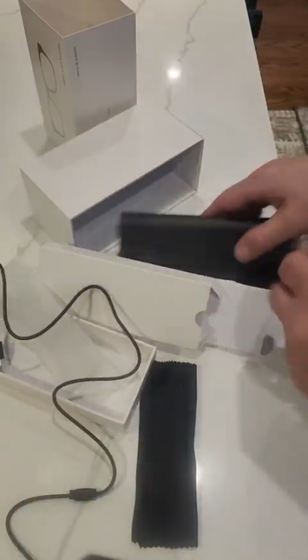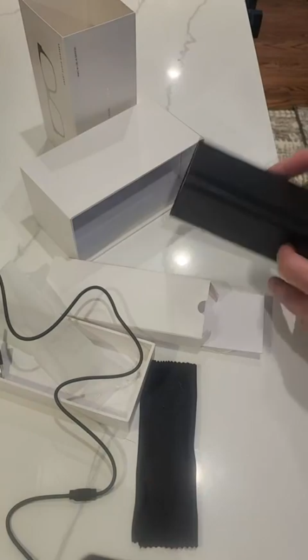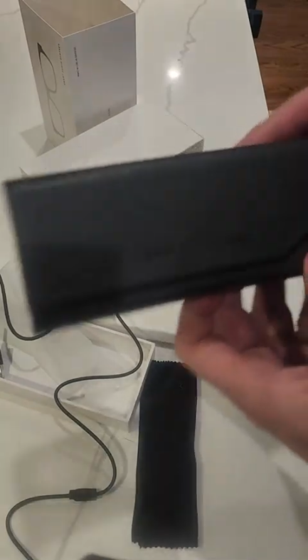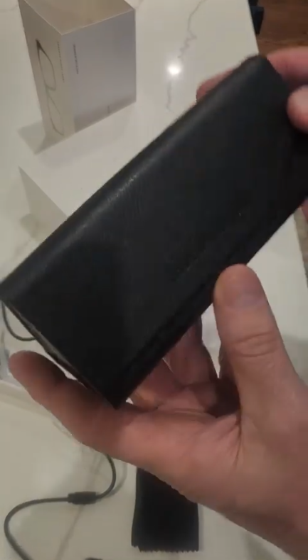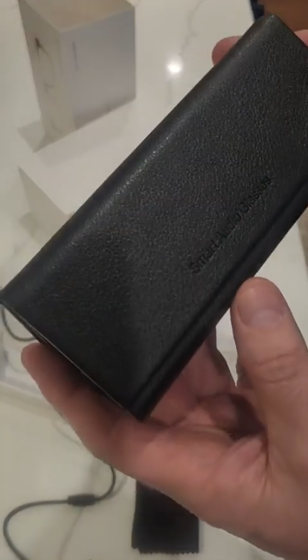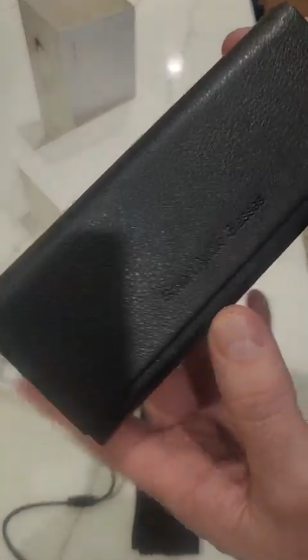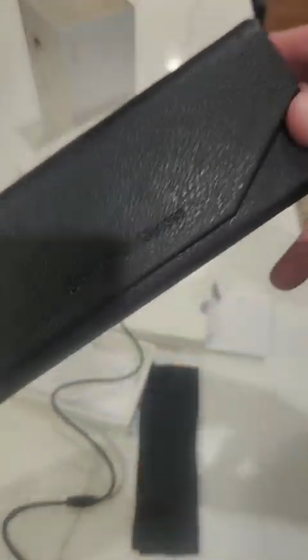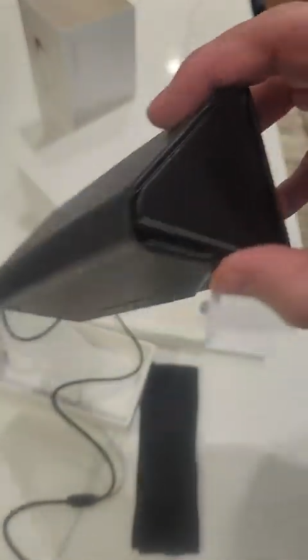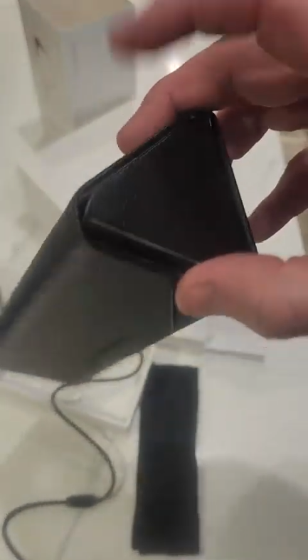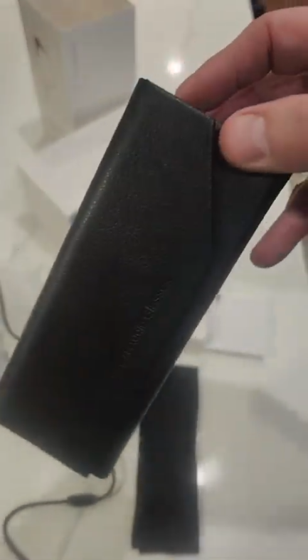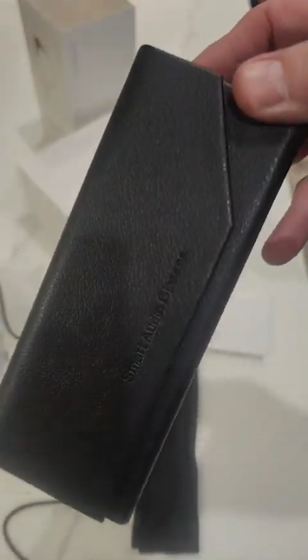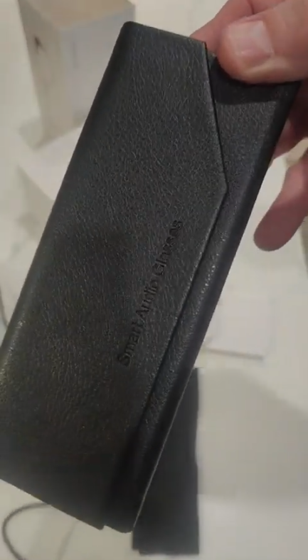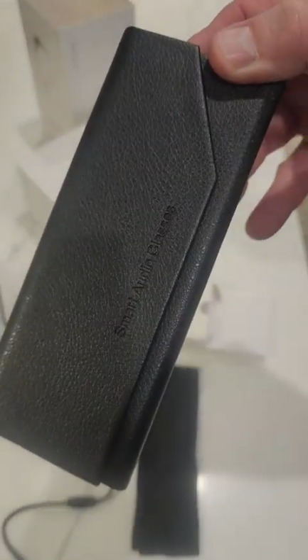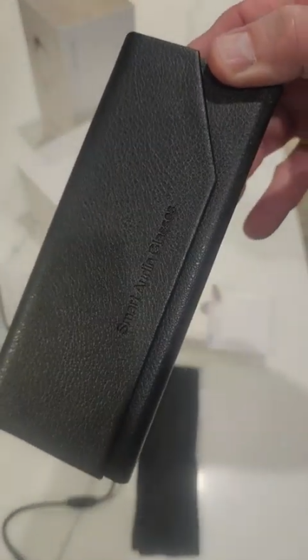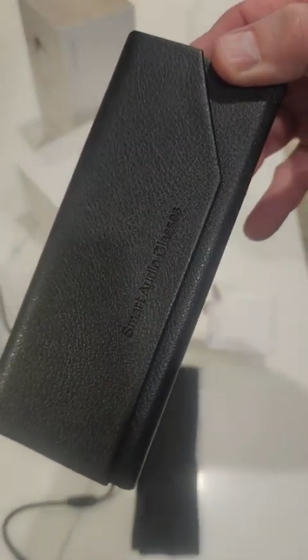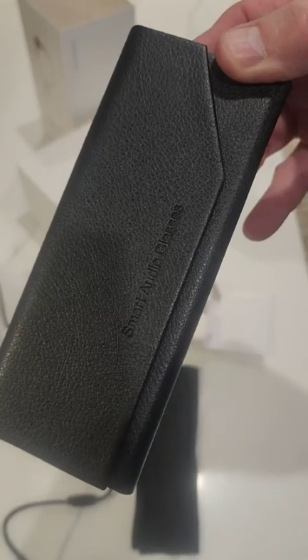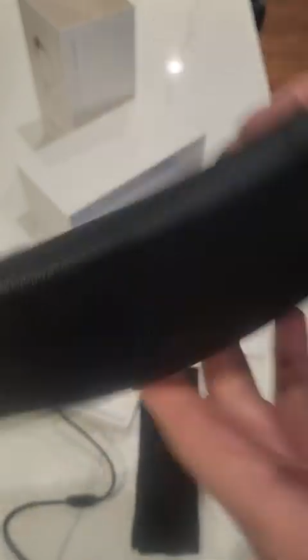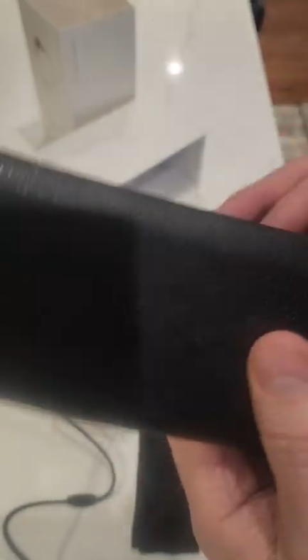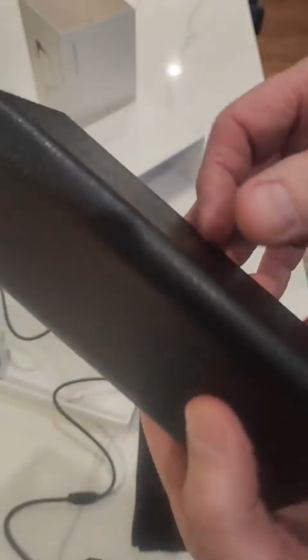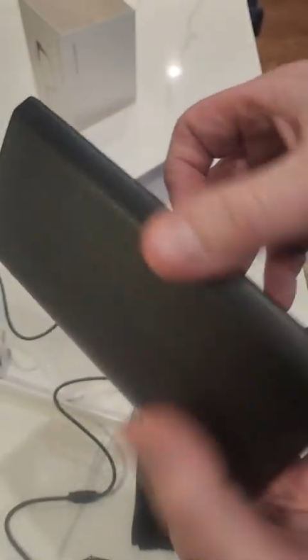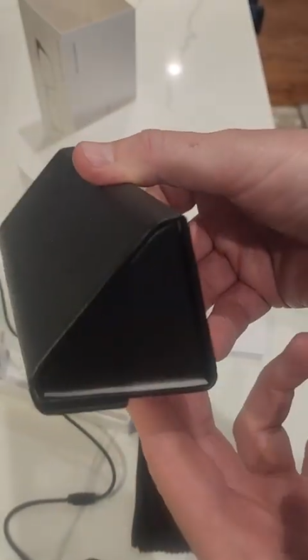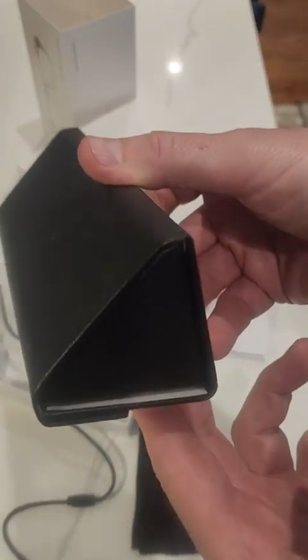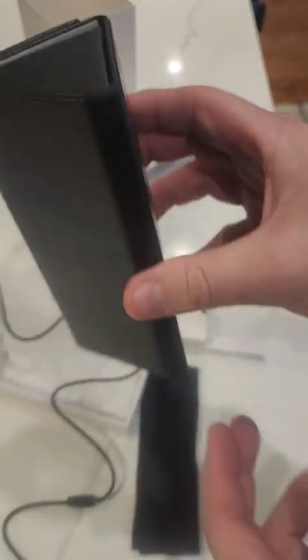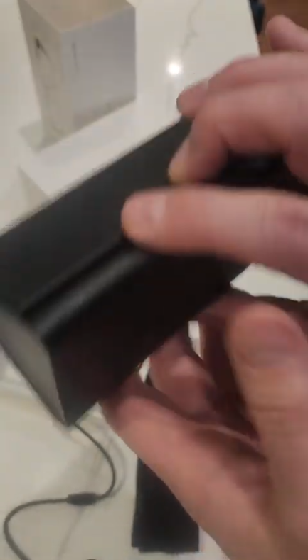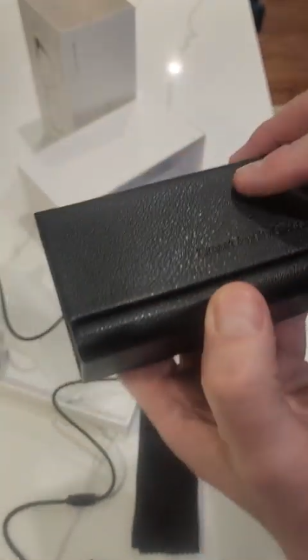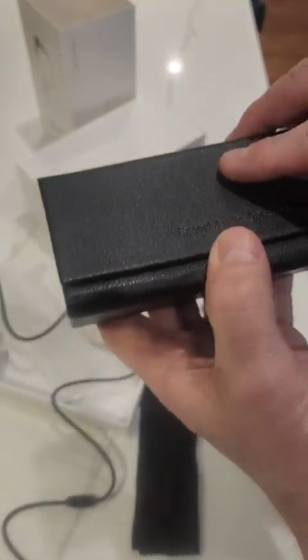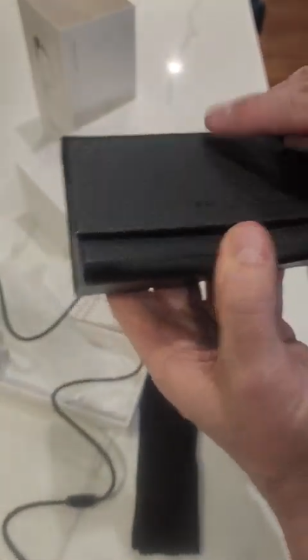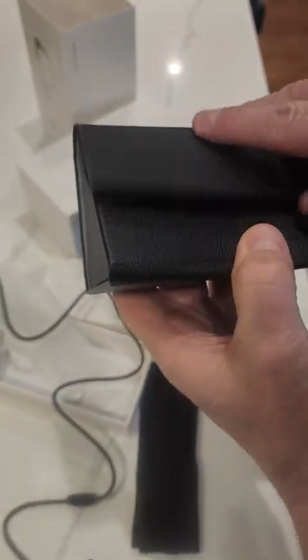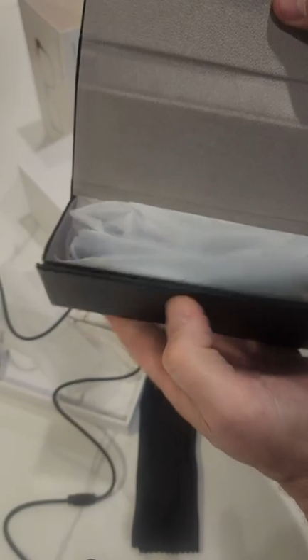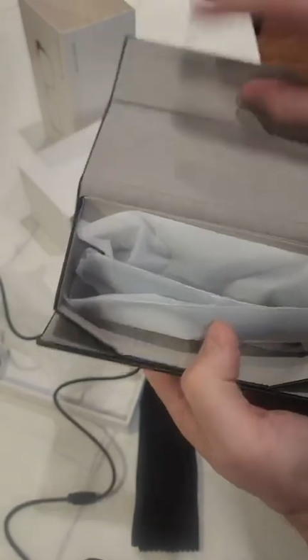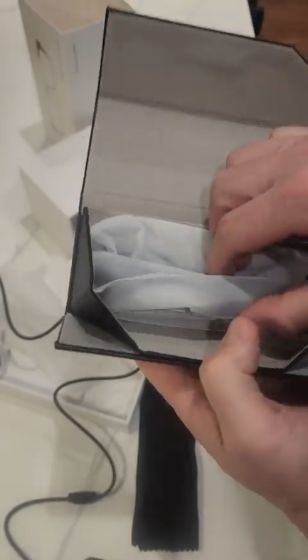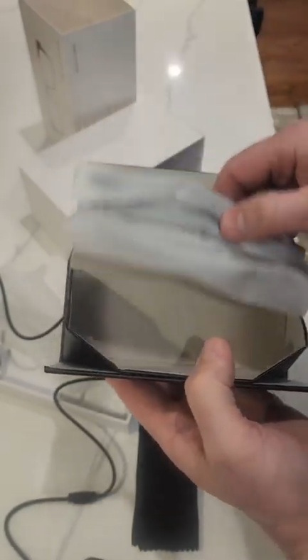Here are your glasses. It's got a cool case — like a triangle shape. And here they are.